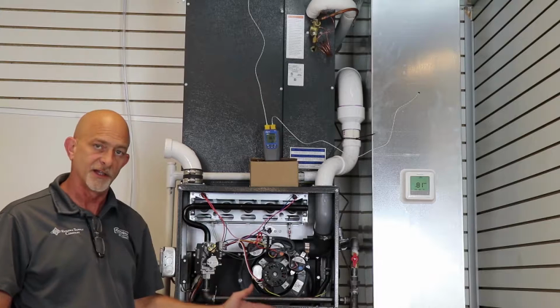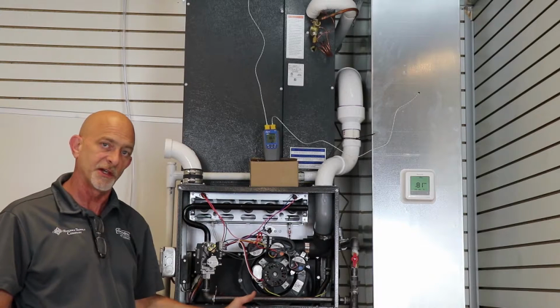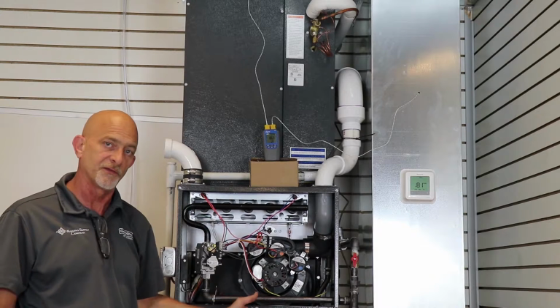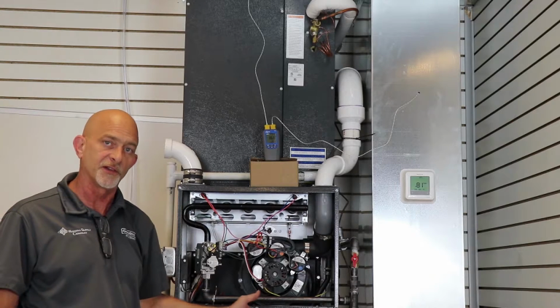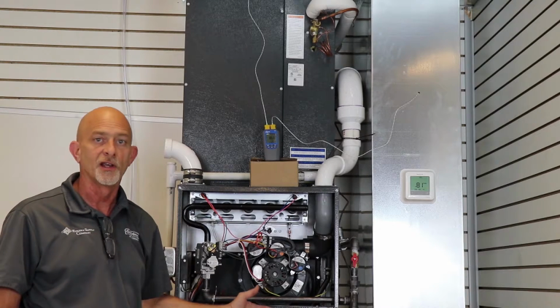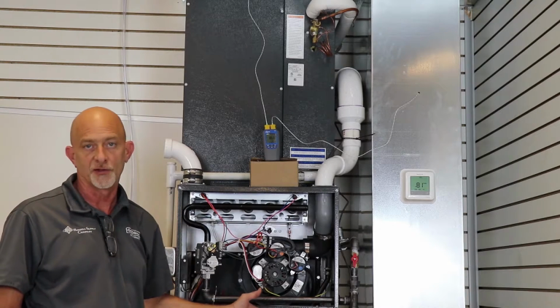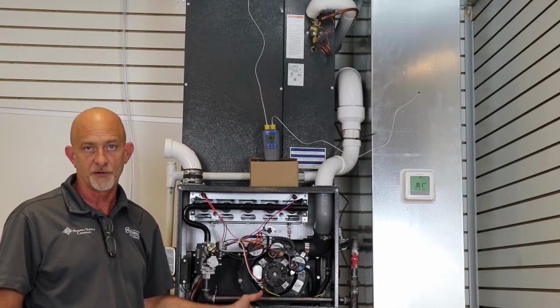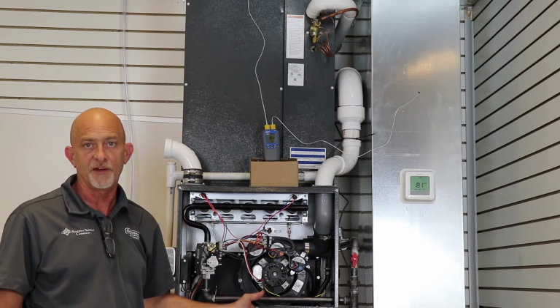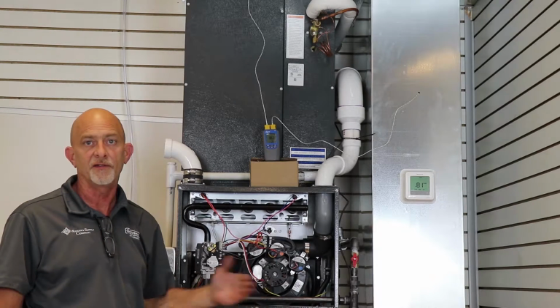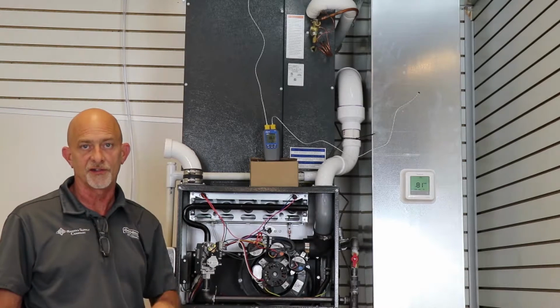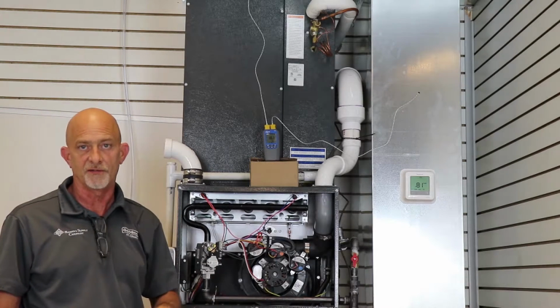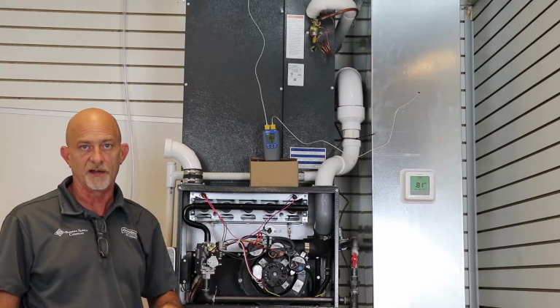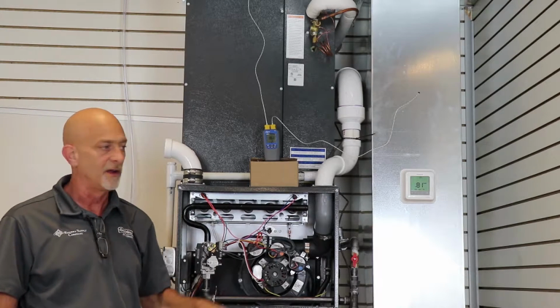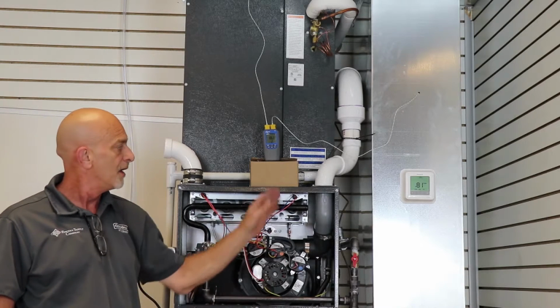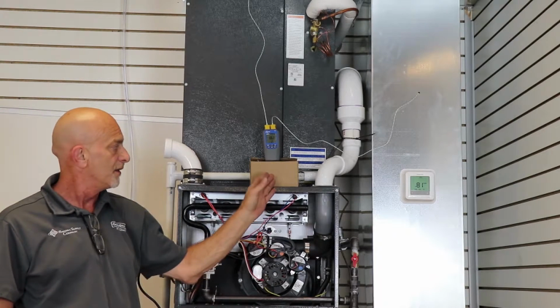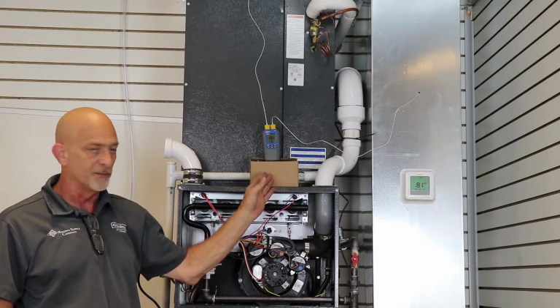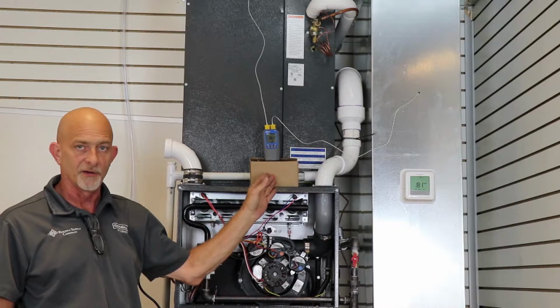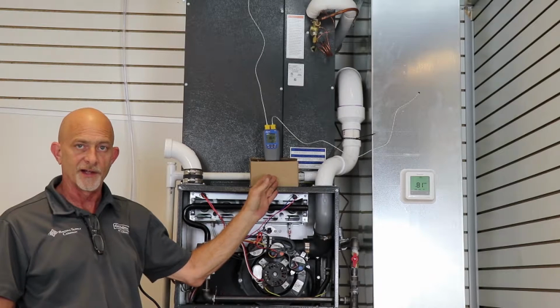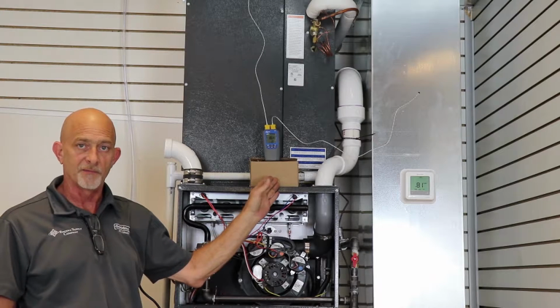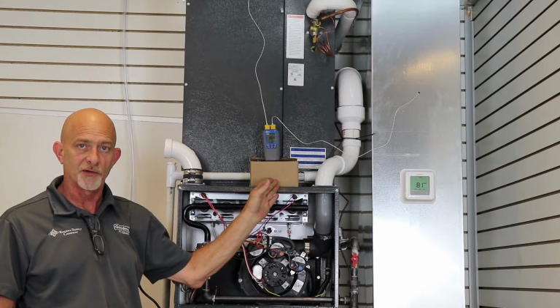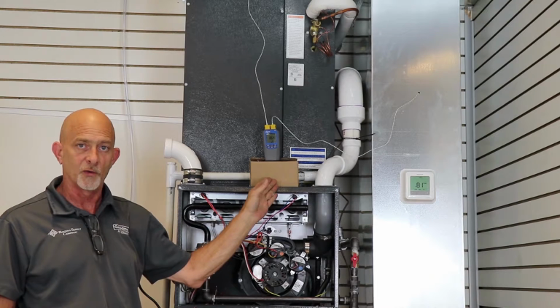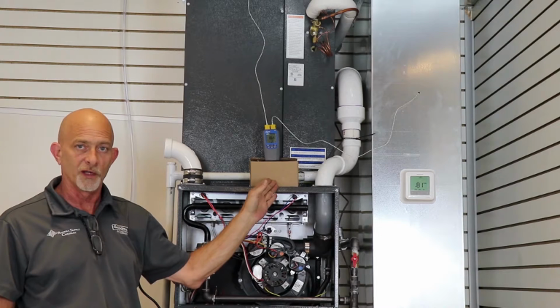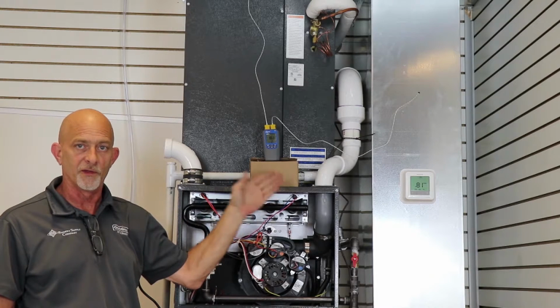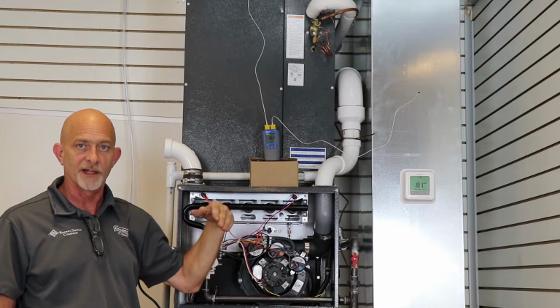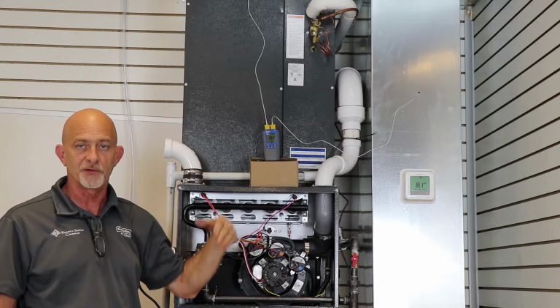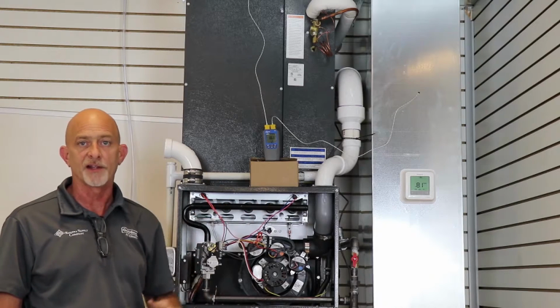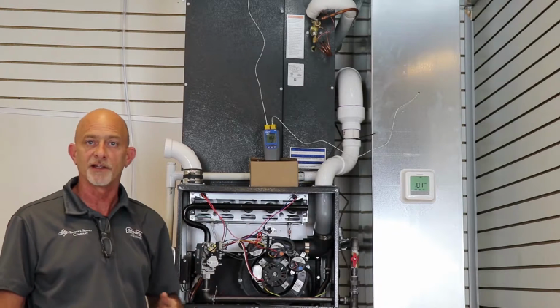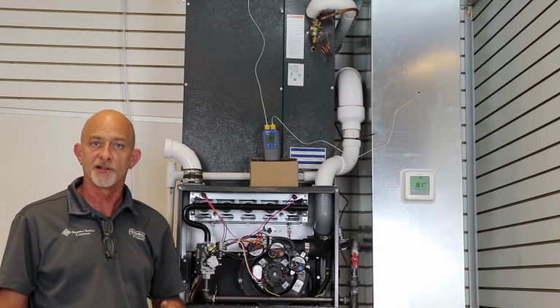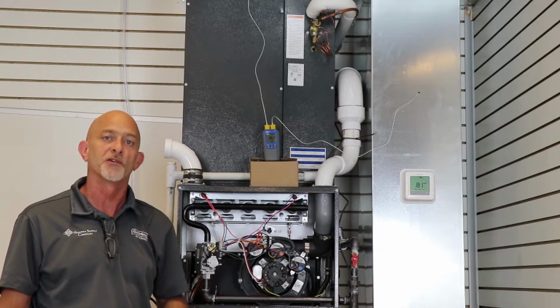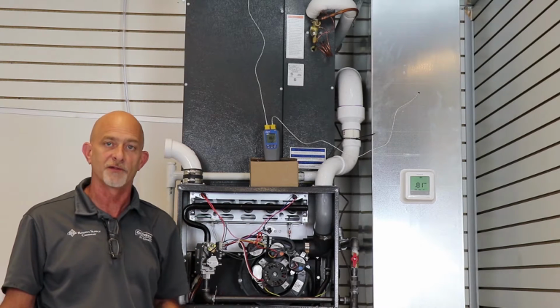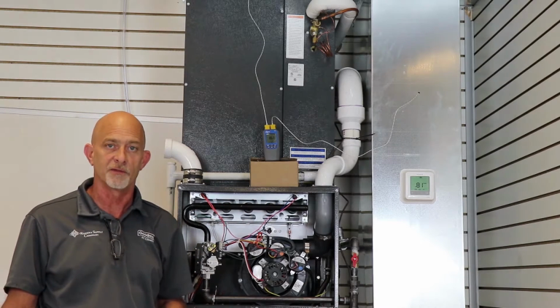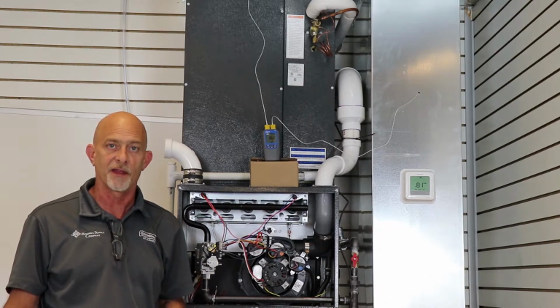This particular furnace has a temperature rise range of 35 to 65 degrees. This meter, as it's measuring, will give you that temperature rise directly, so you don't have to do the math.